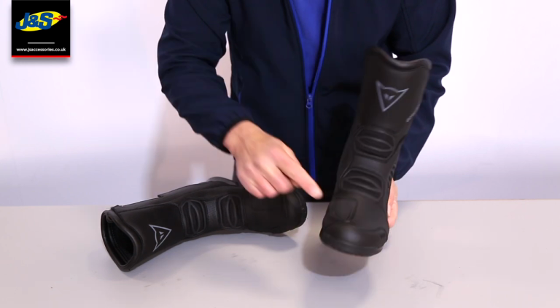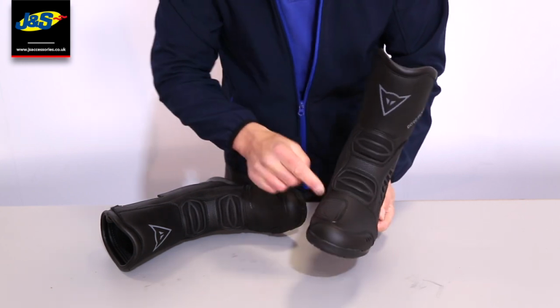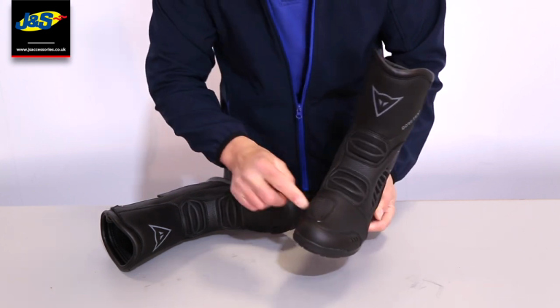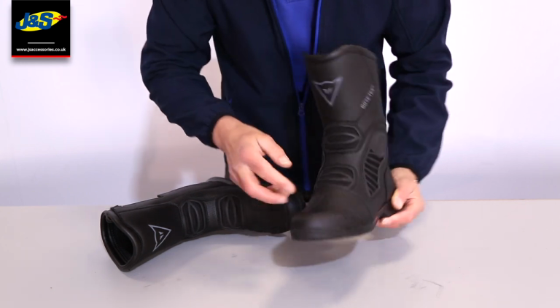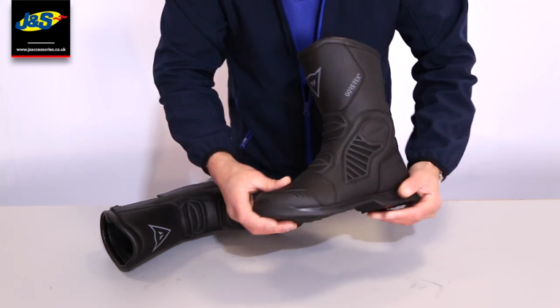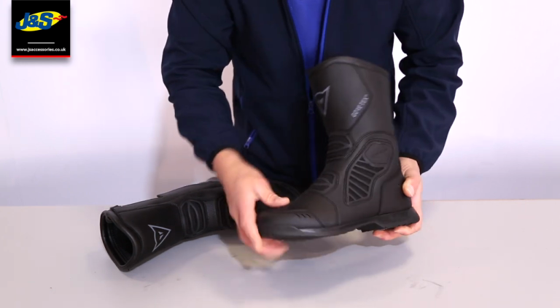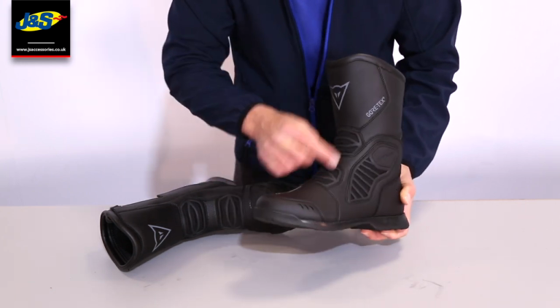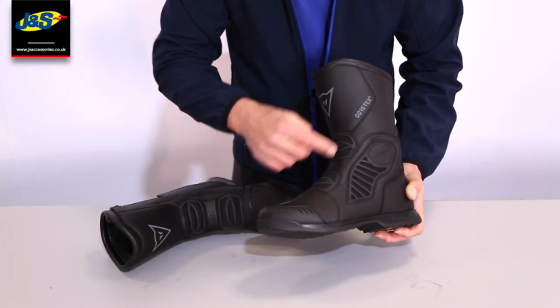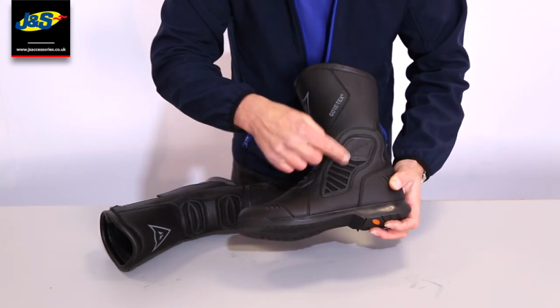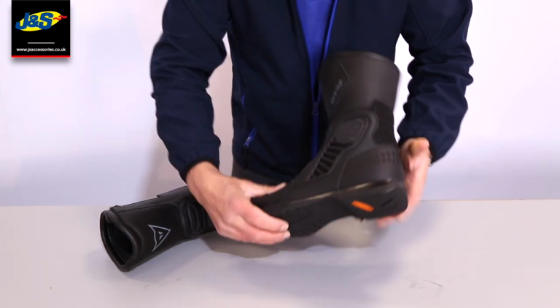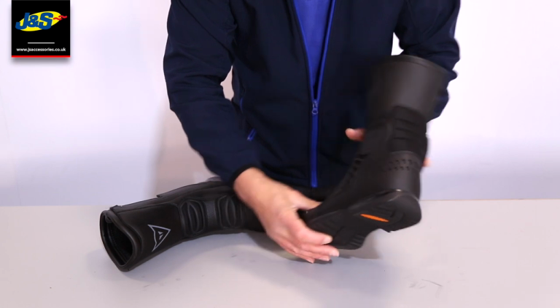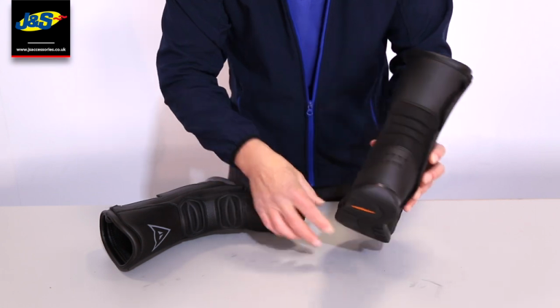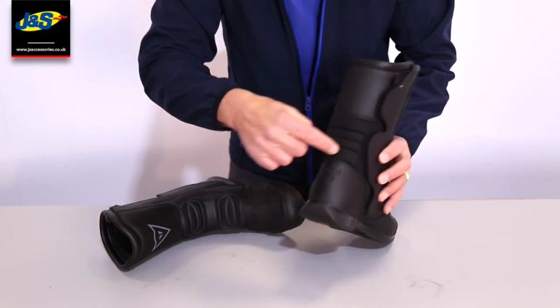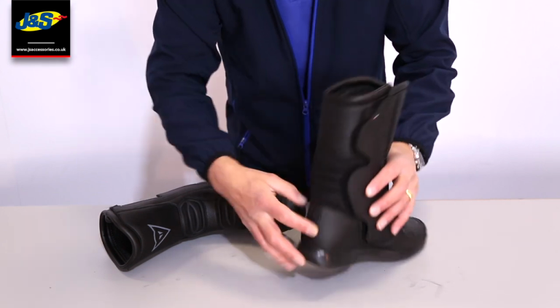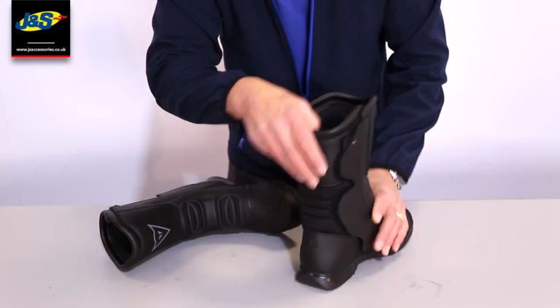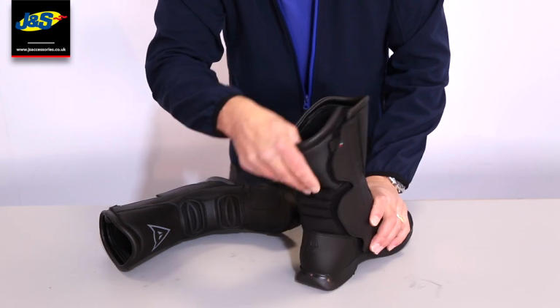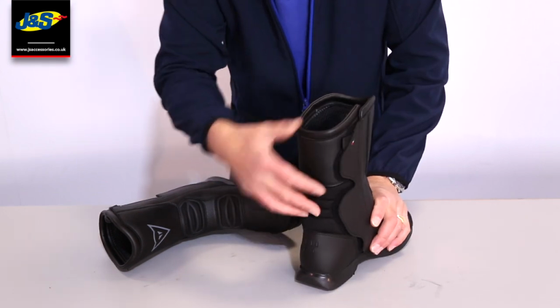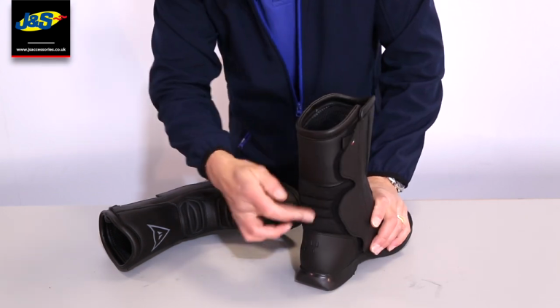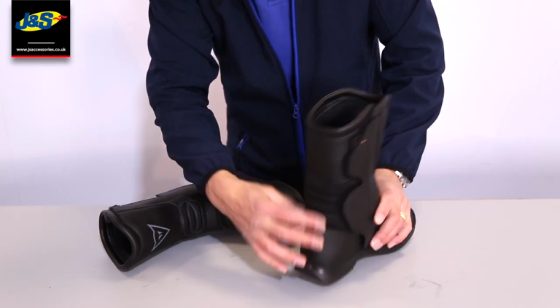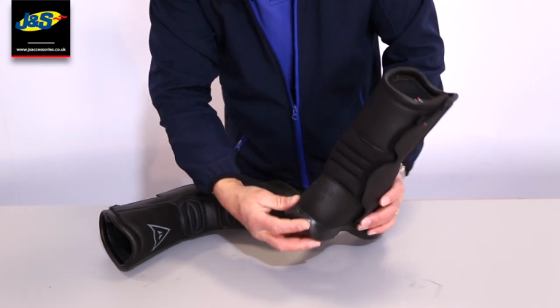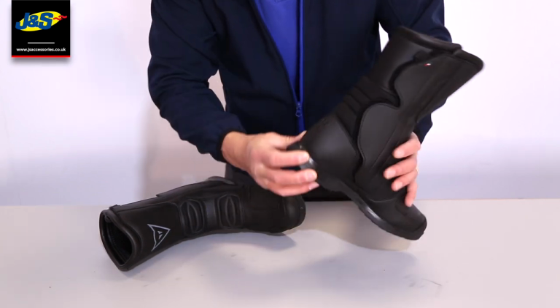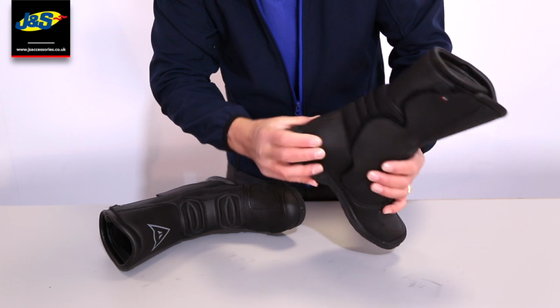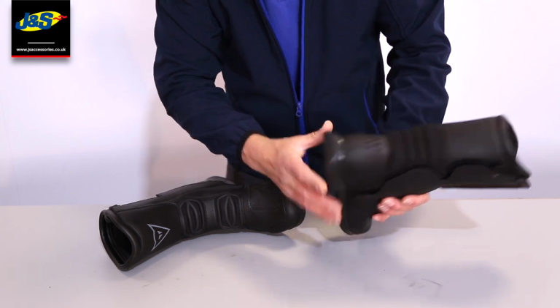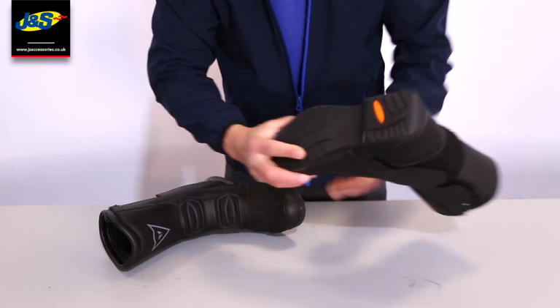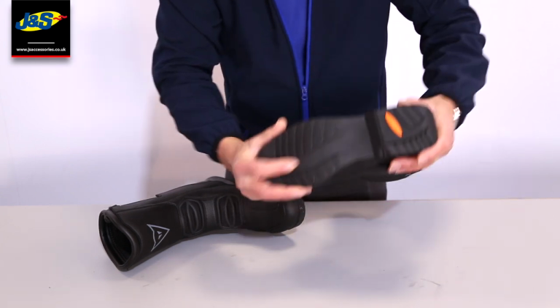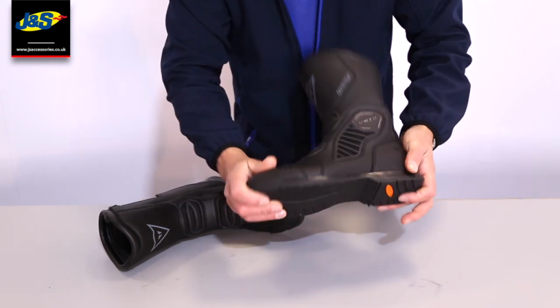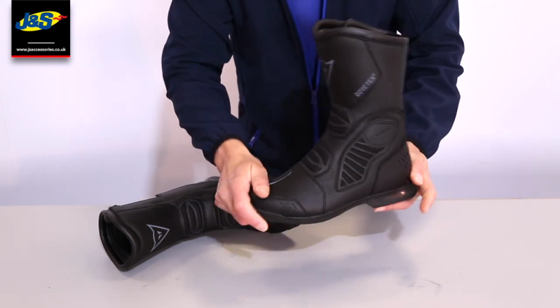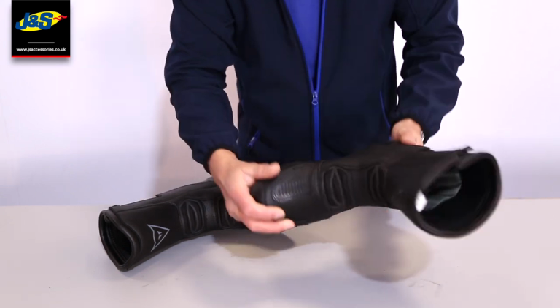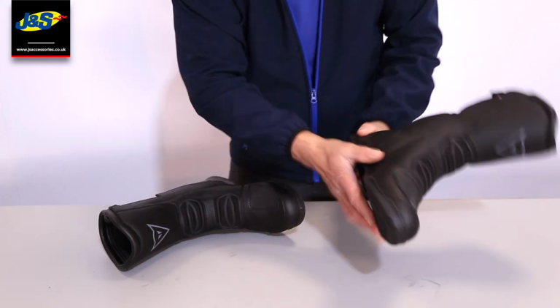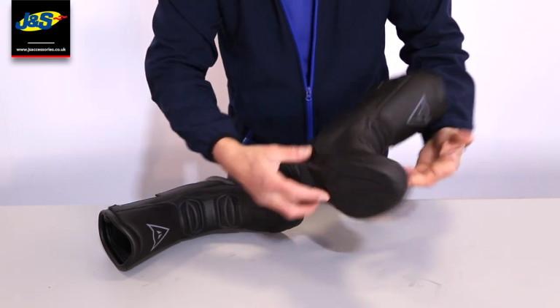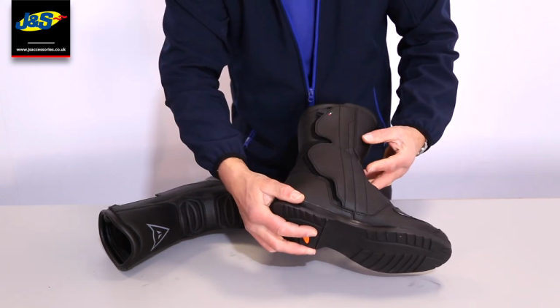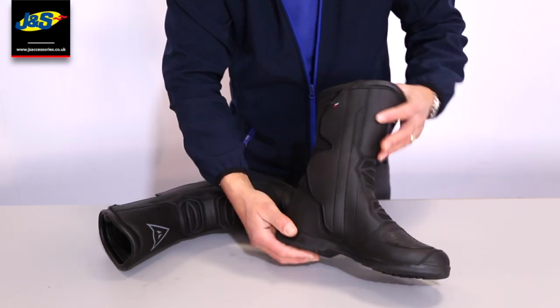On the outside there's gear change reinforcement there, some of the mesh as I mentioned before, some flexibility at the back with a mesh cut out at the top of the heel. Nice lightweight touring style sole there as well.